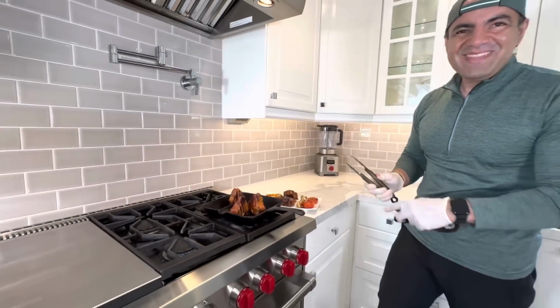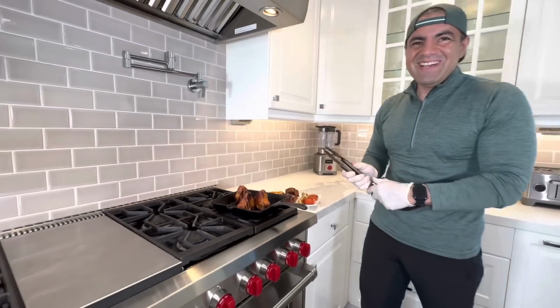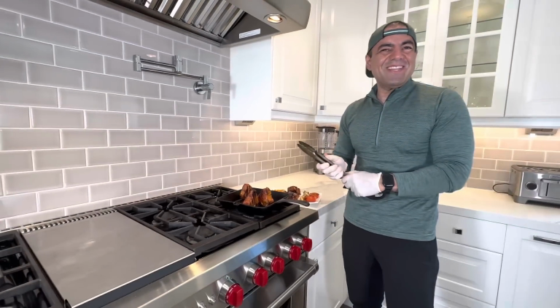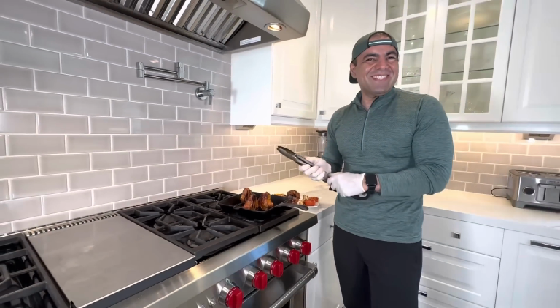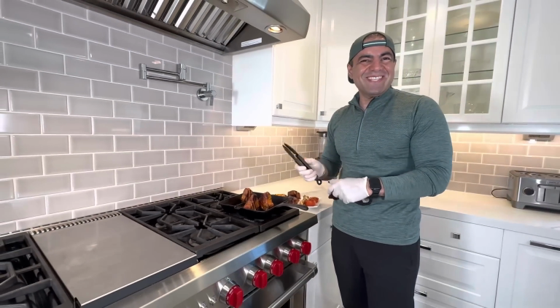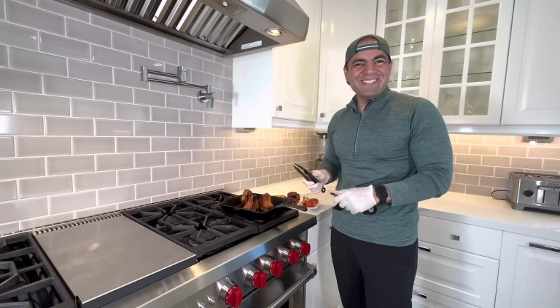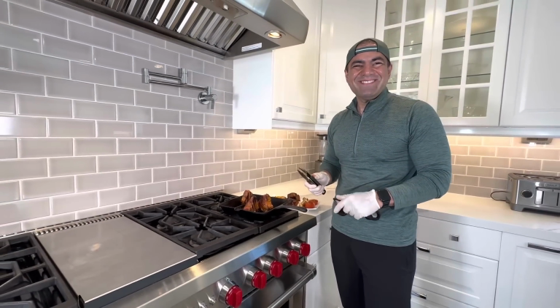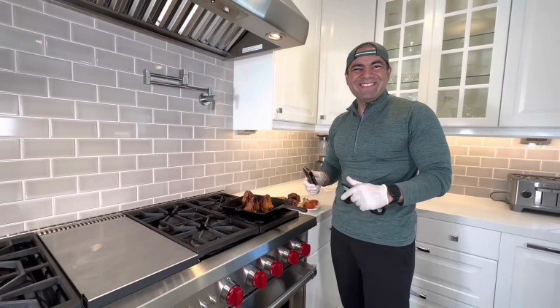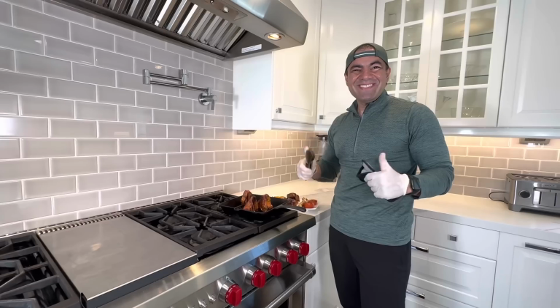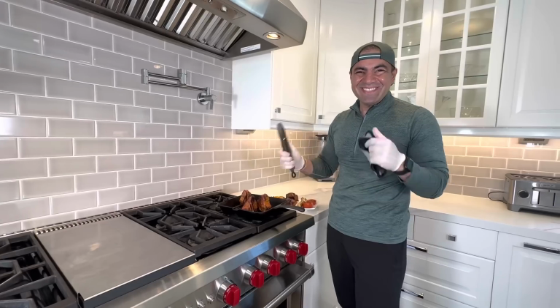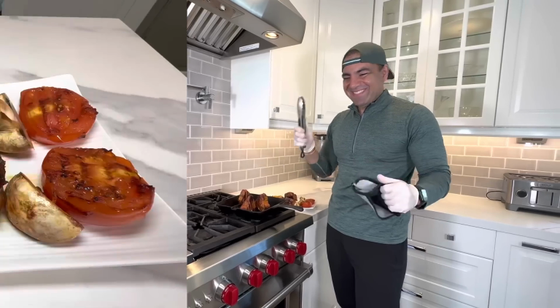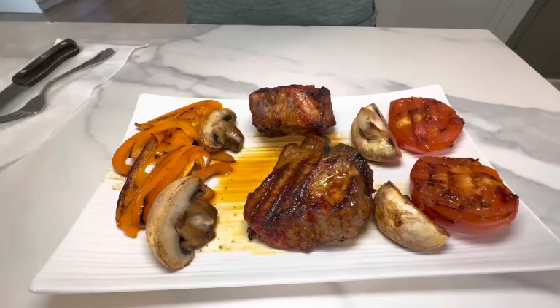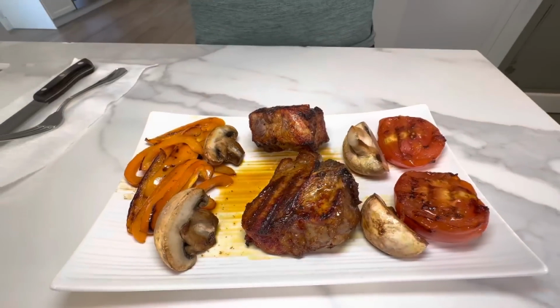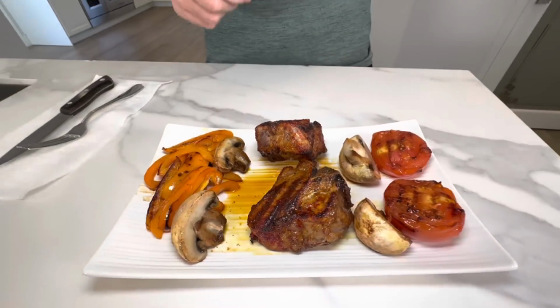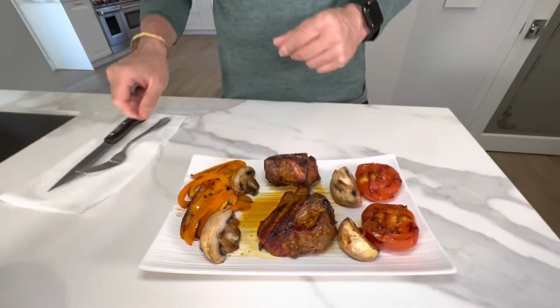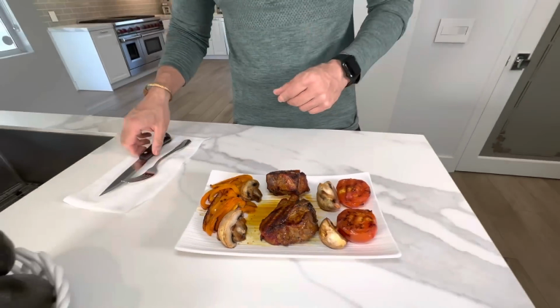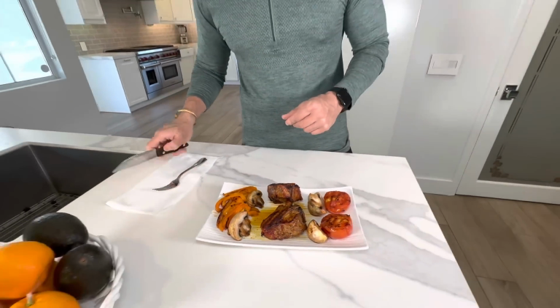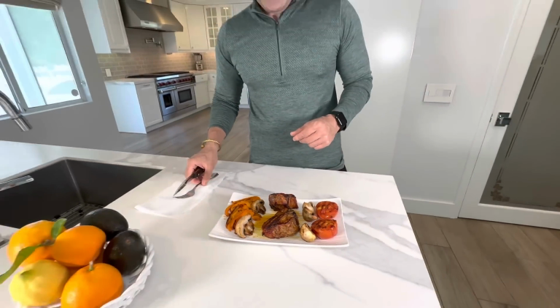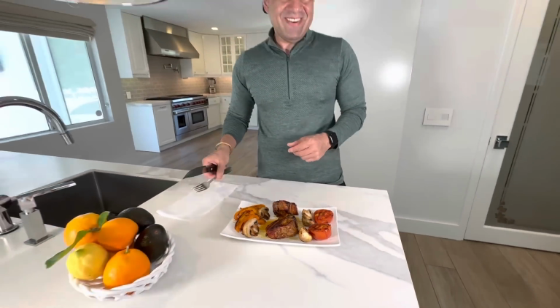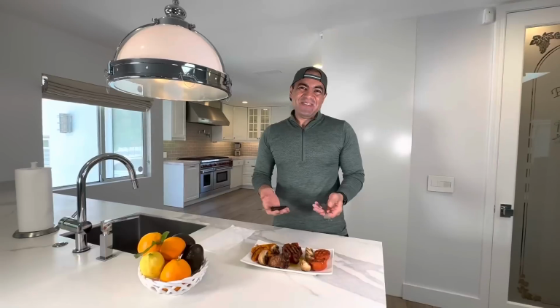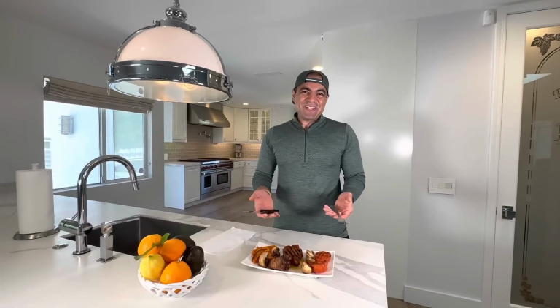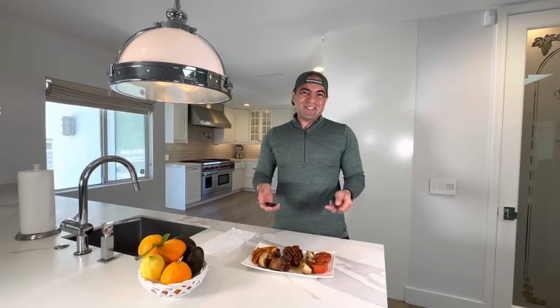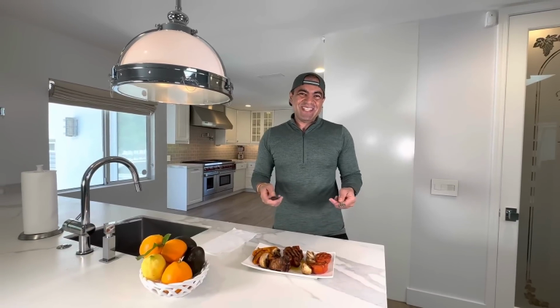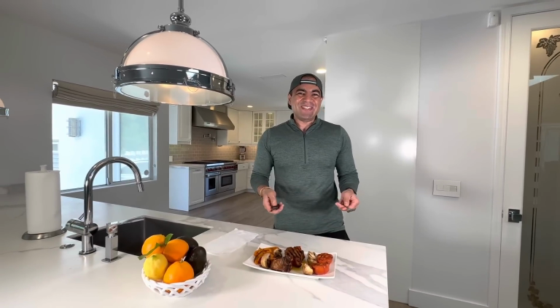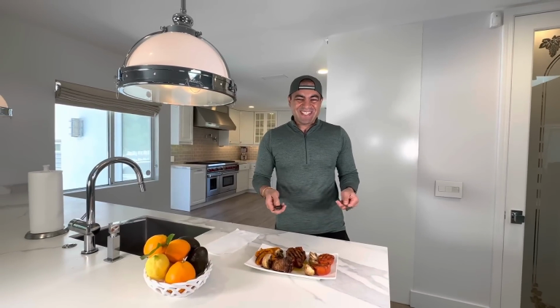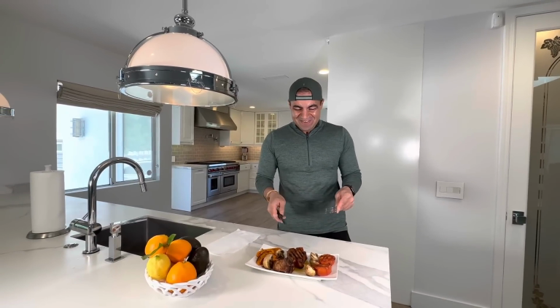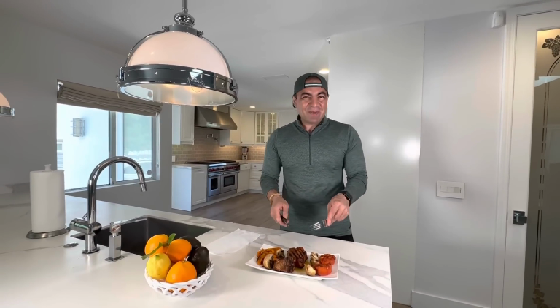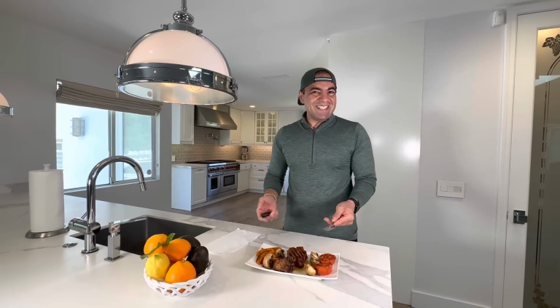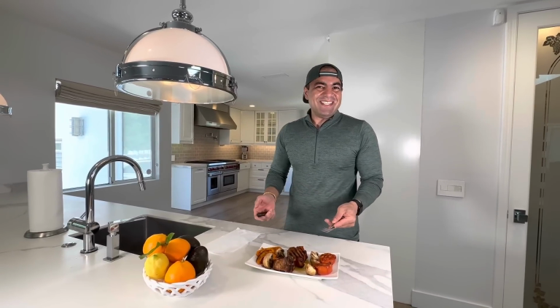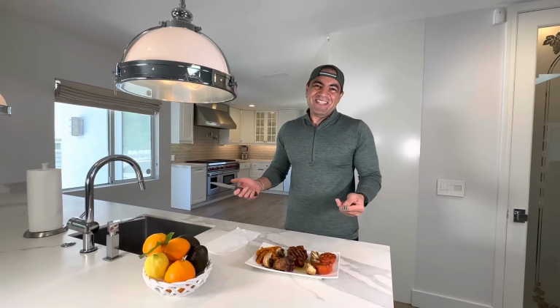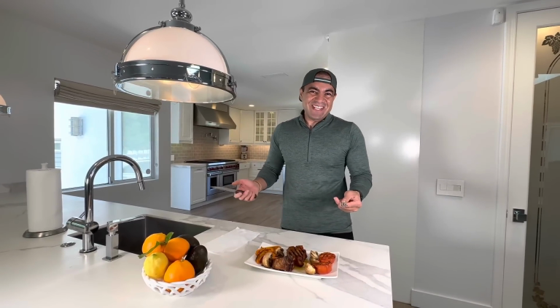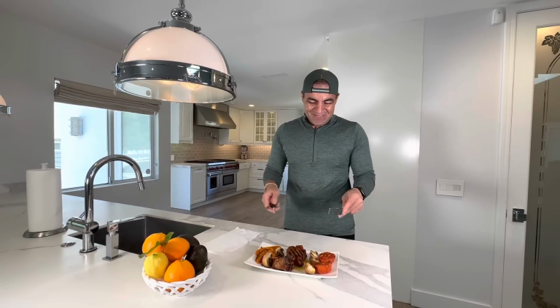I cannot wait to test it. I wish you were here so we can enjoy it together, but it's easy — you can do it at home too.